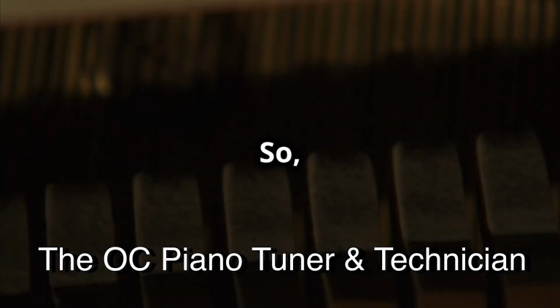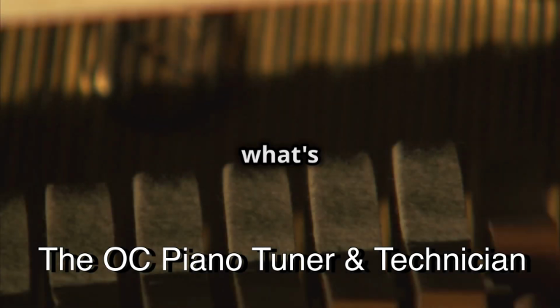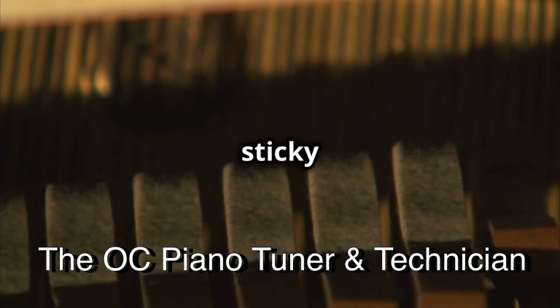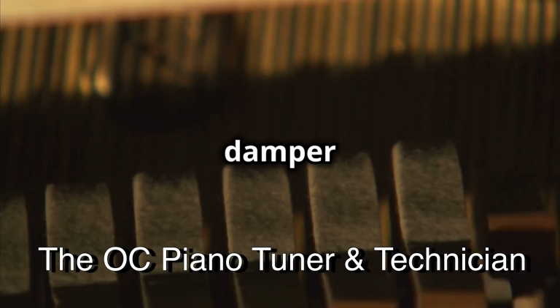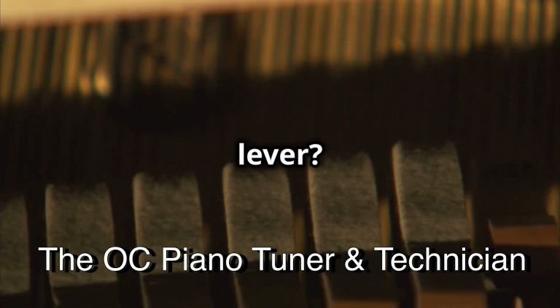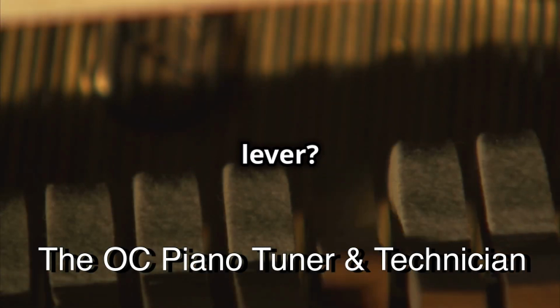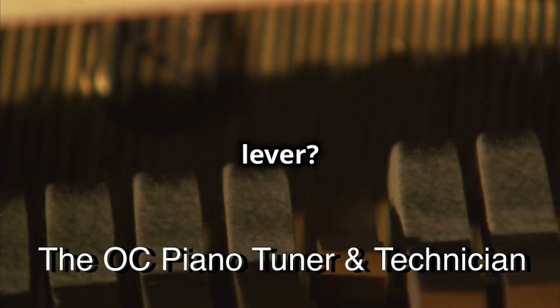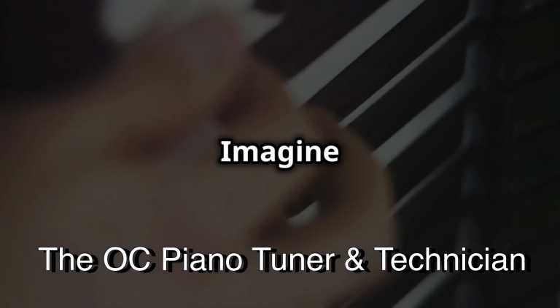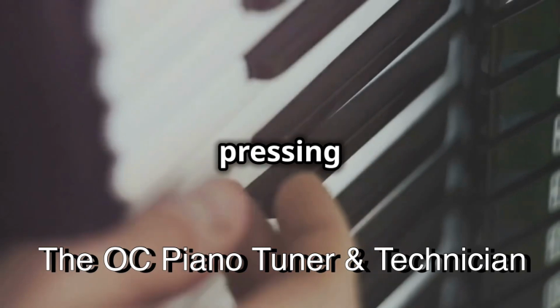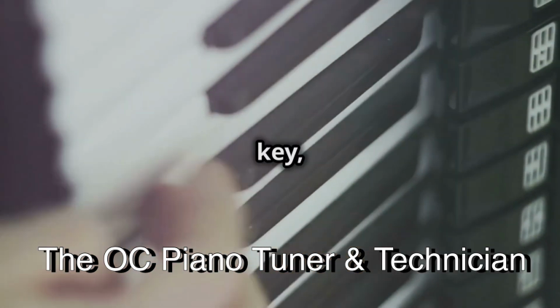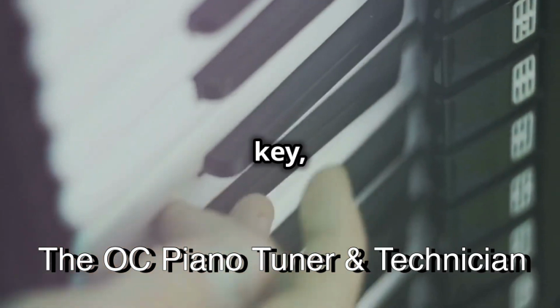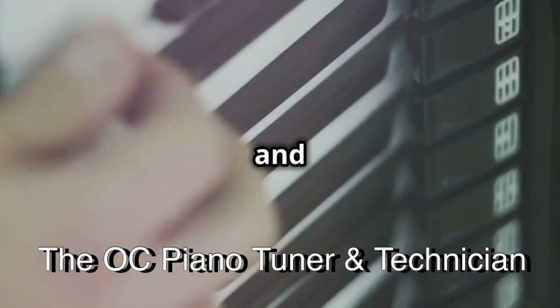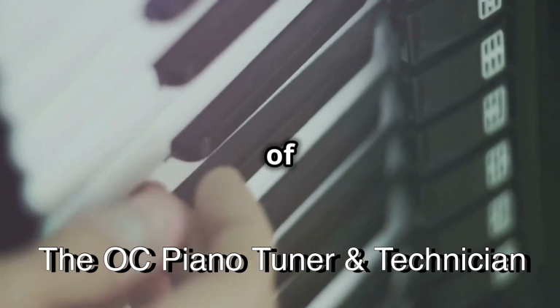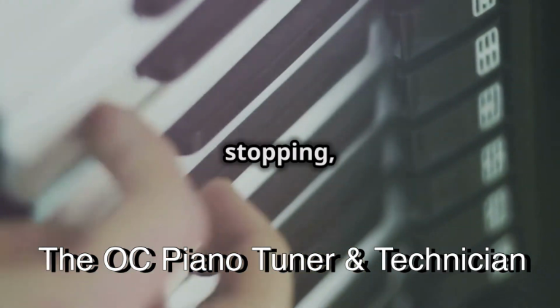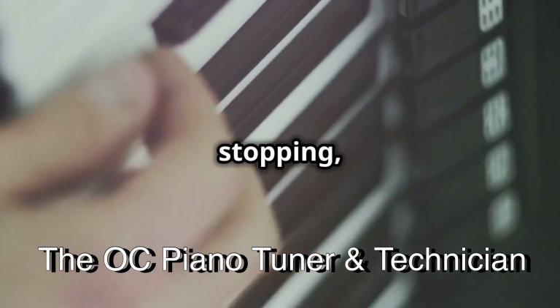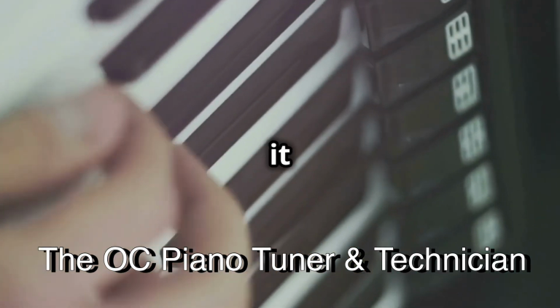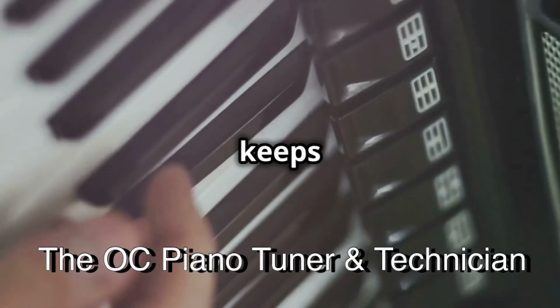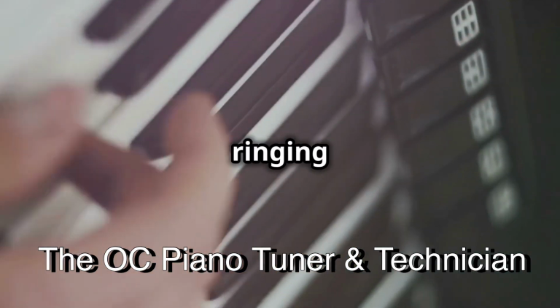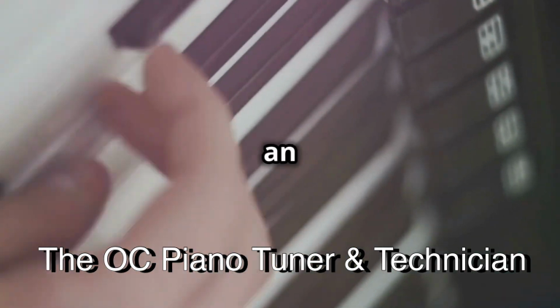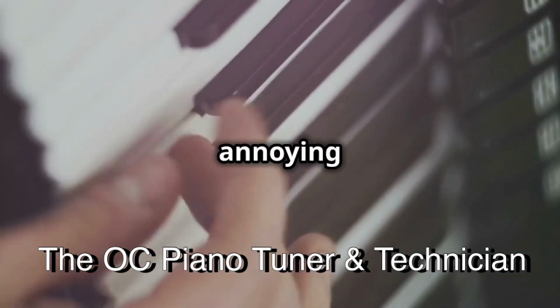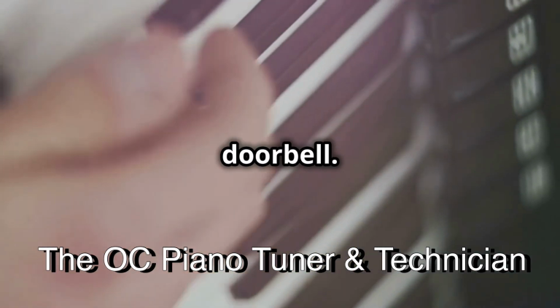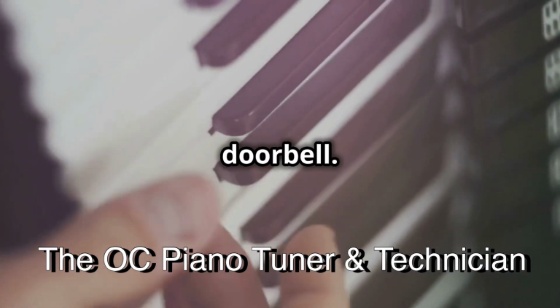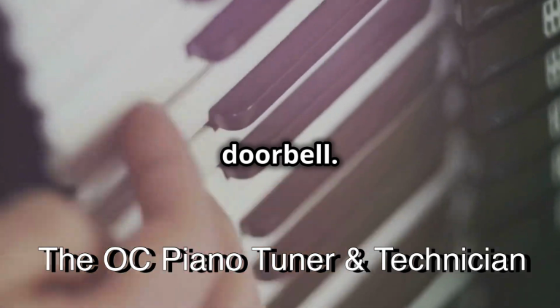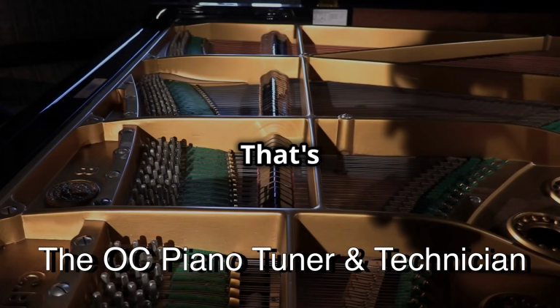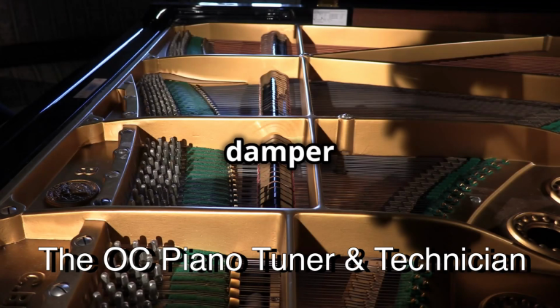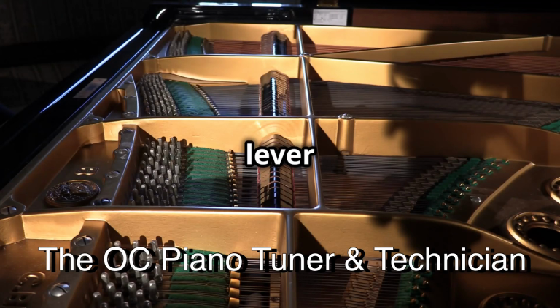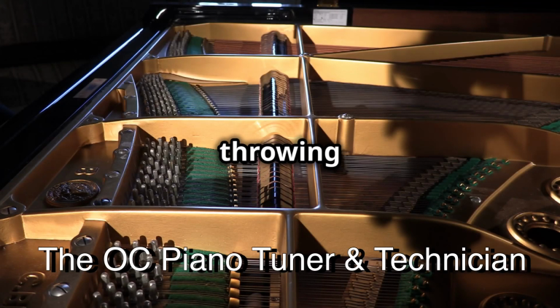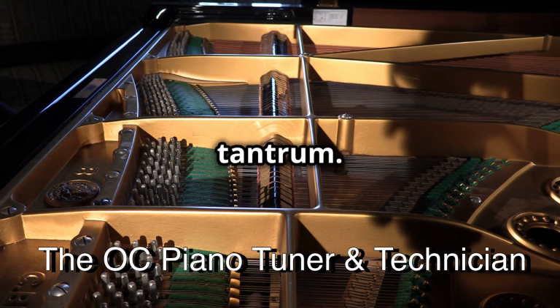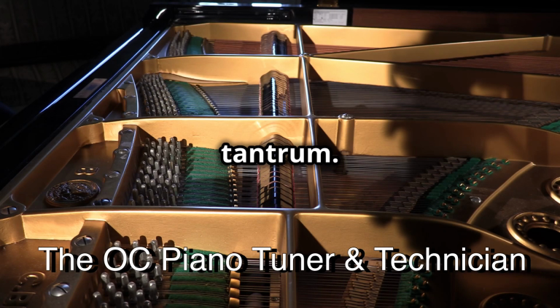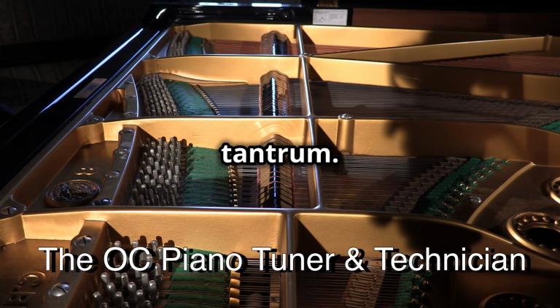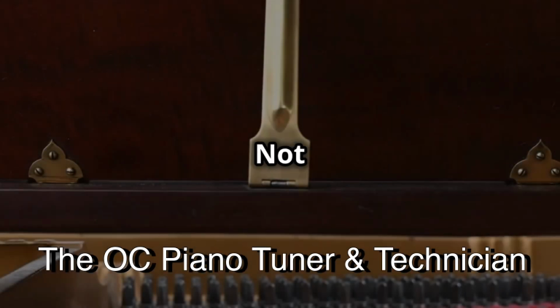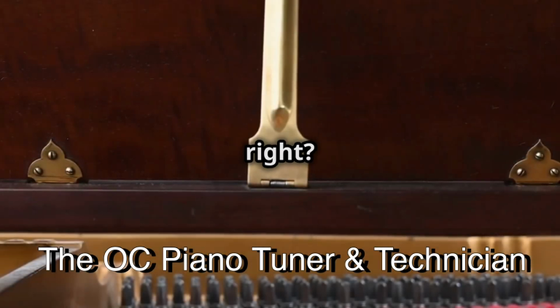So, what's a sticky damper lever? Imagine pressing a key, and instead of the note stopping, it just keeps ringing like an annoying doorbell. That's your damper lever throwing a tantrum. Not cool, right?